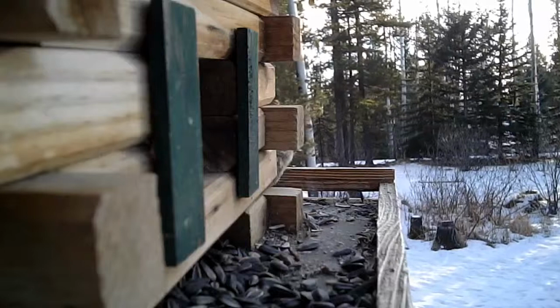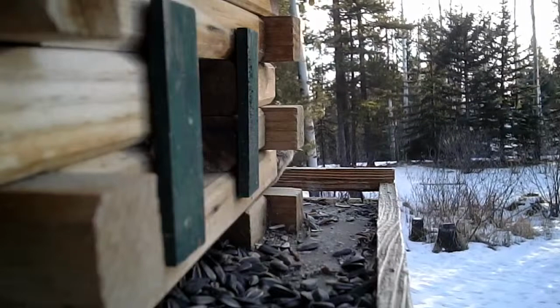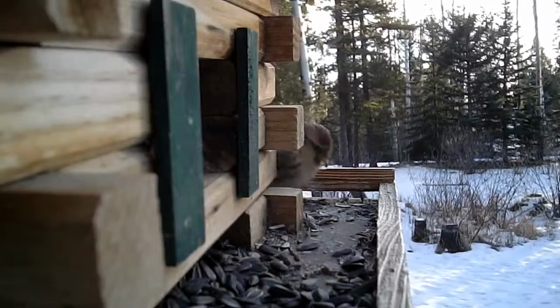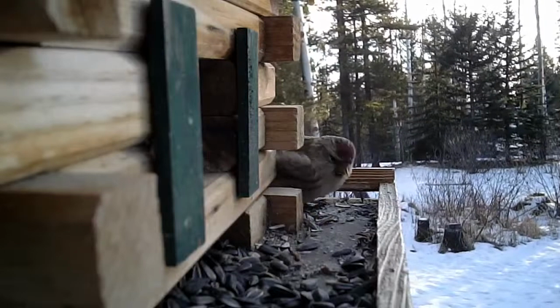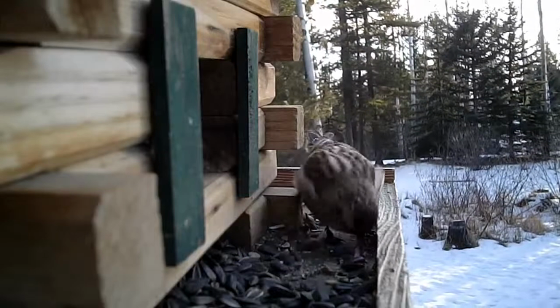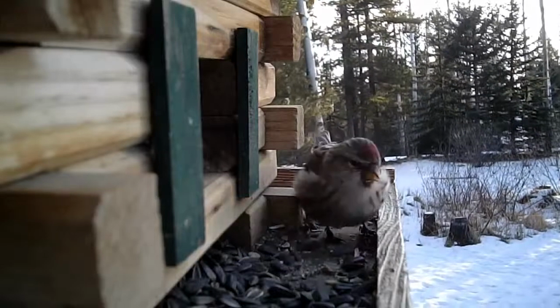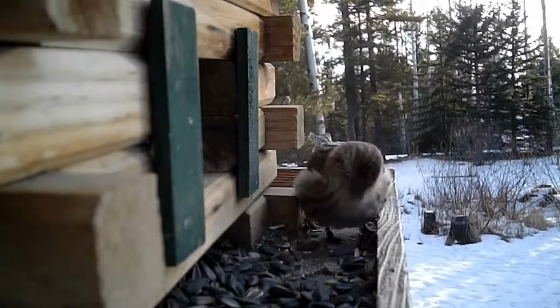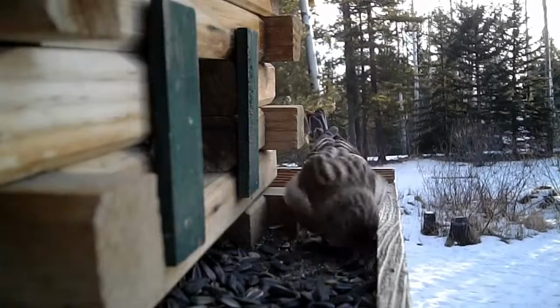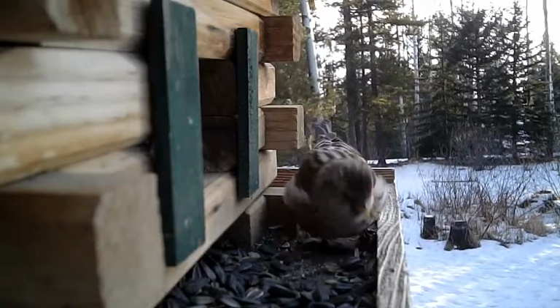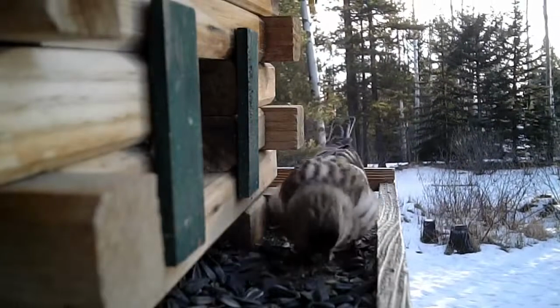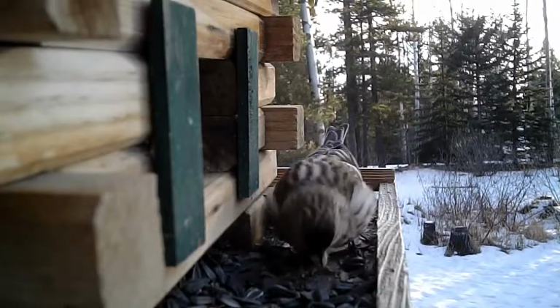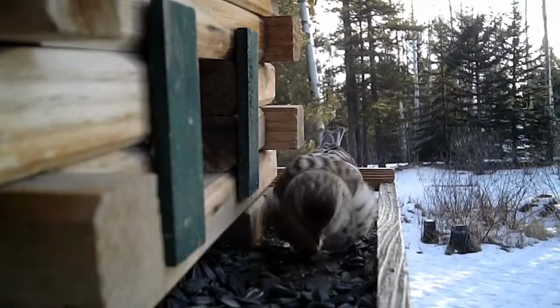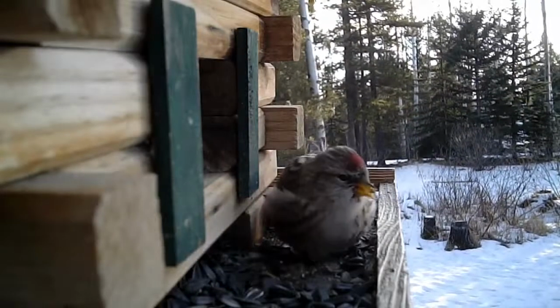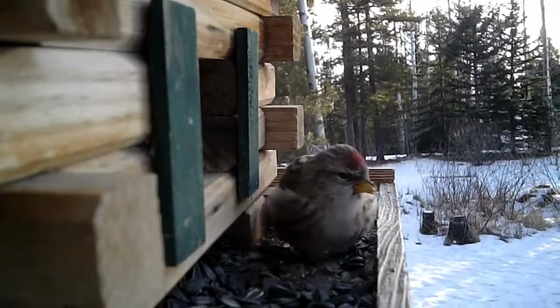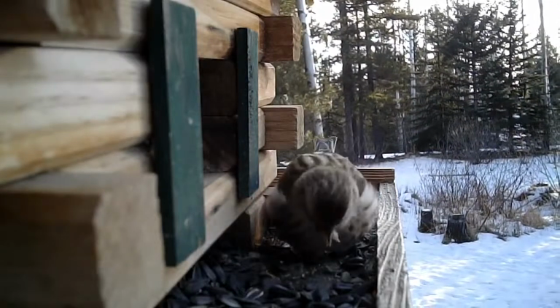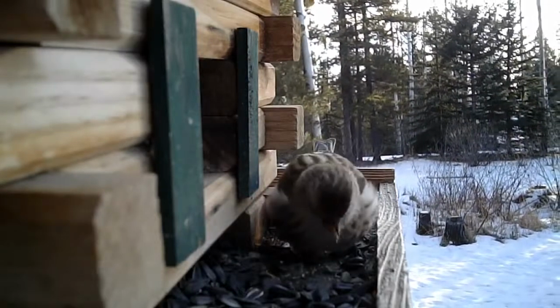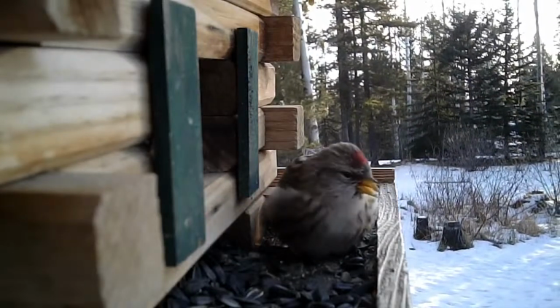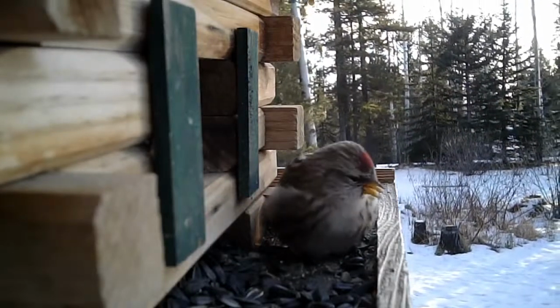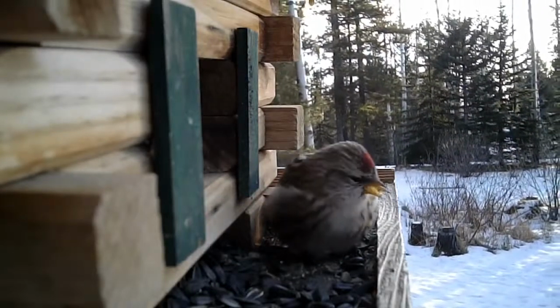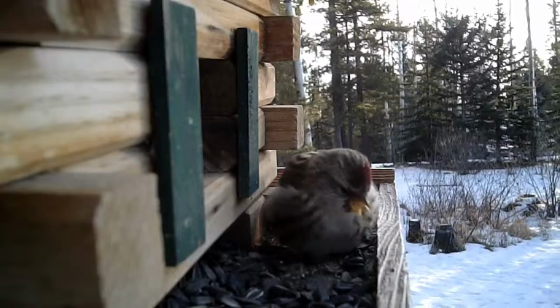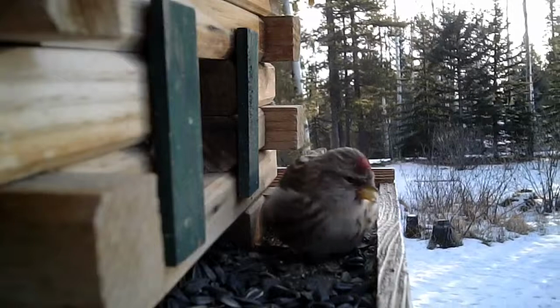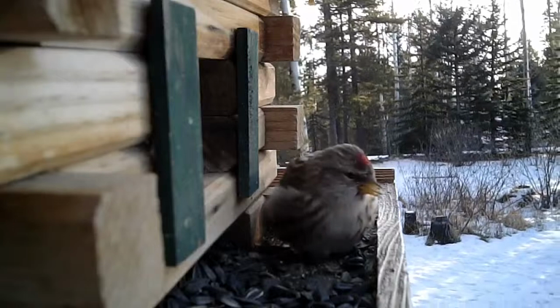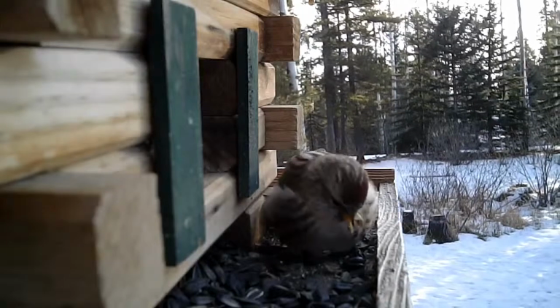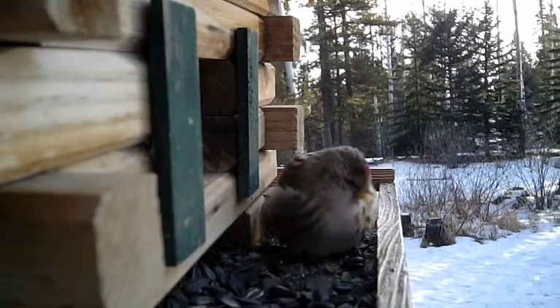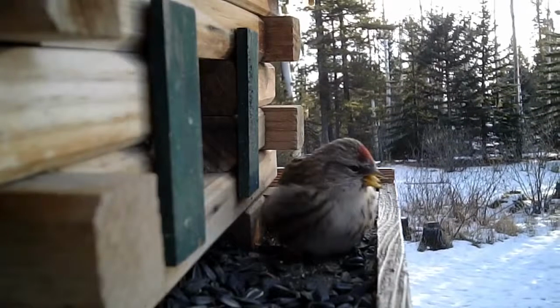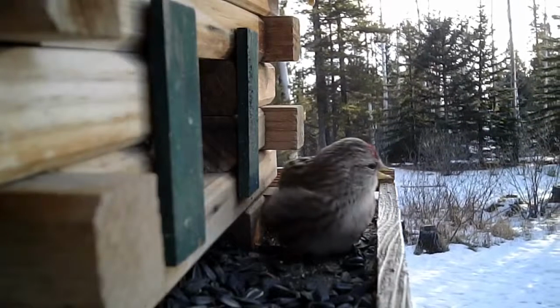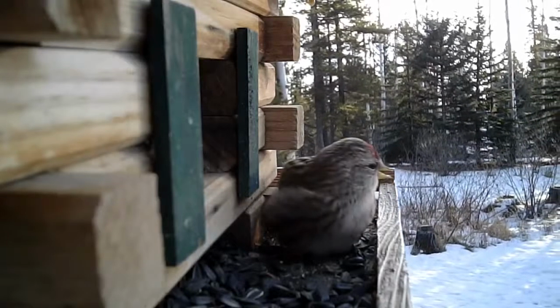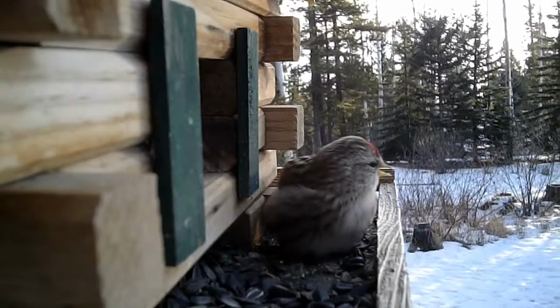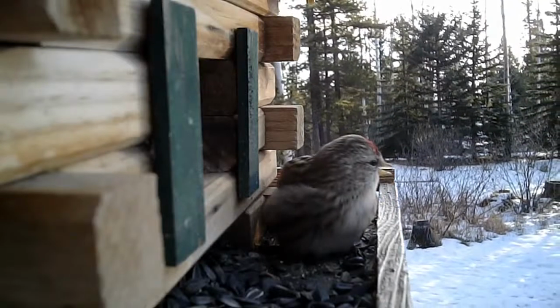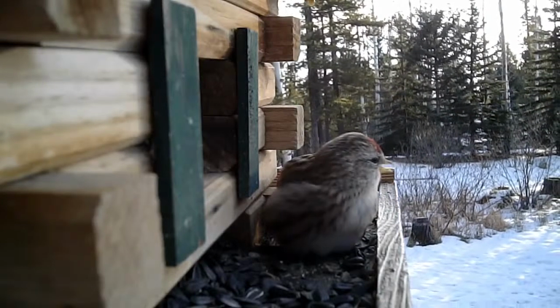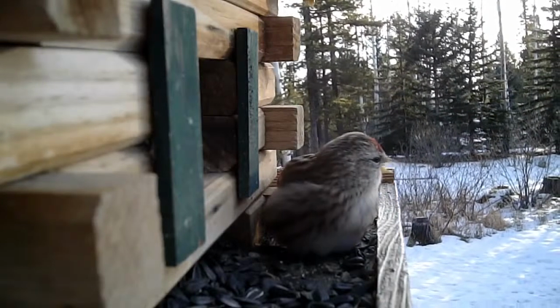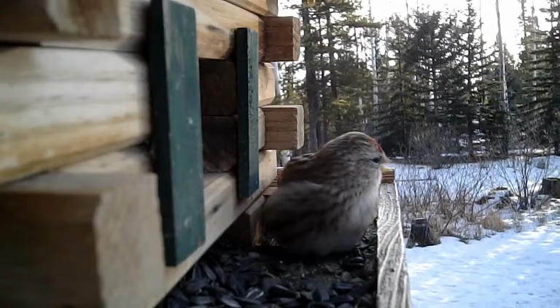This is a brief look at the birds that frequent our feeders here in the foothills of the Rocky Mountains of Alberta.